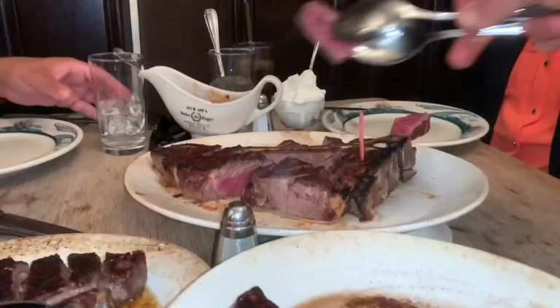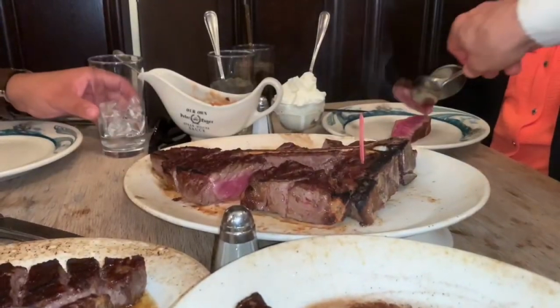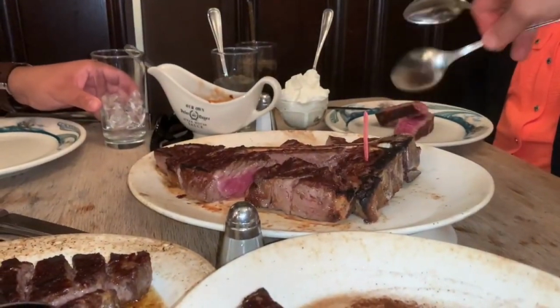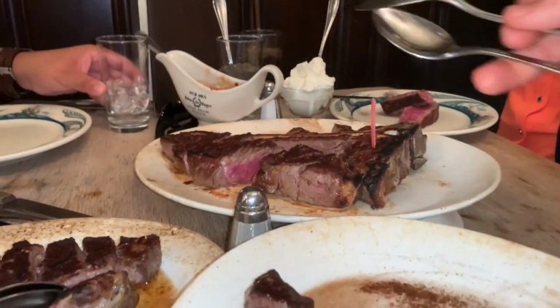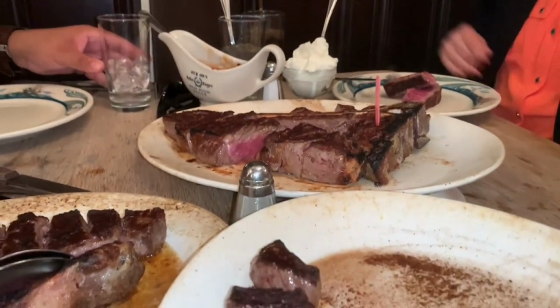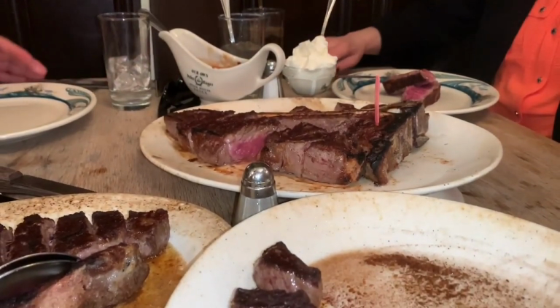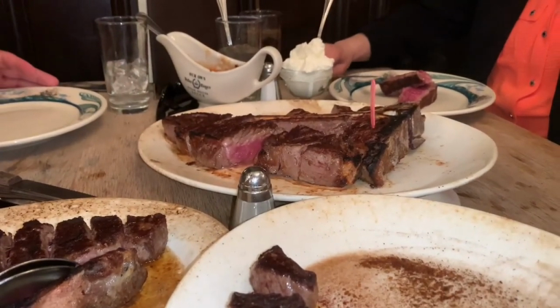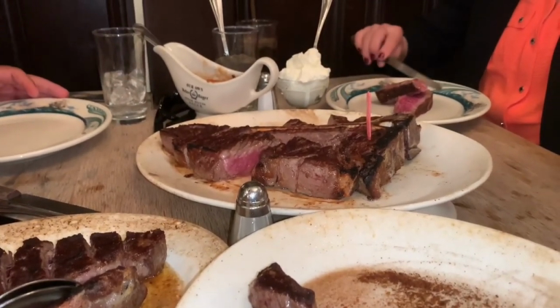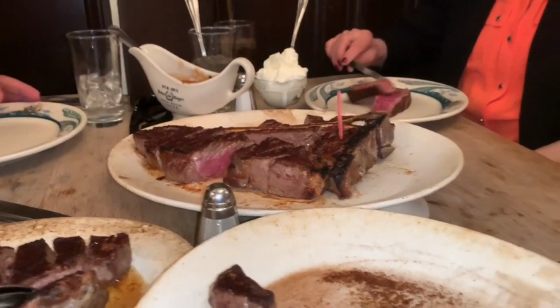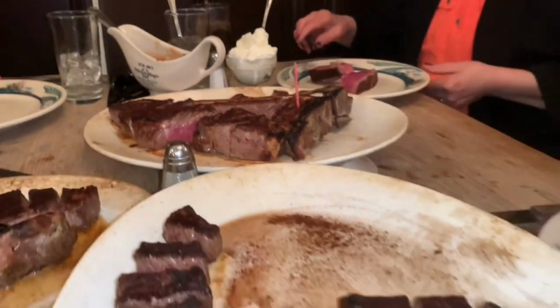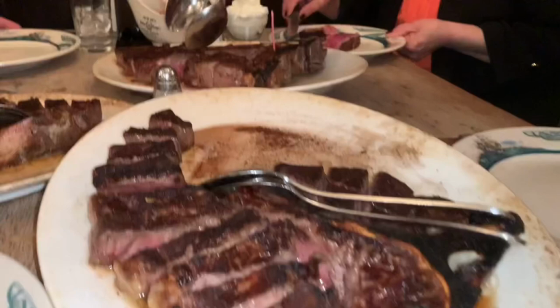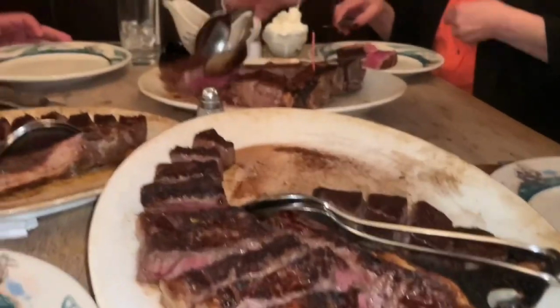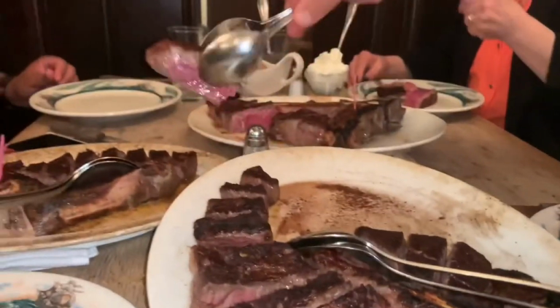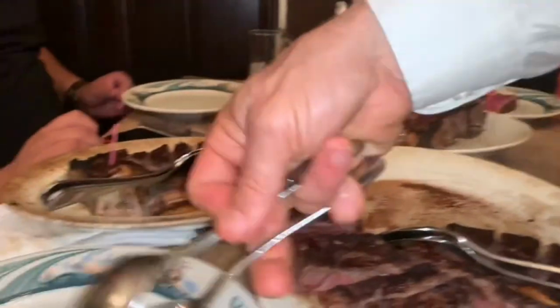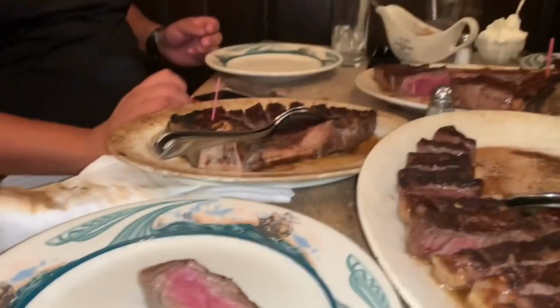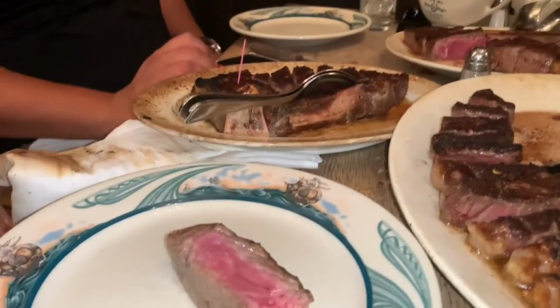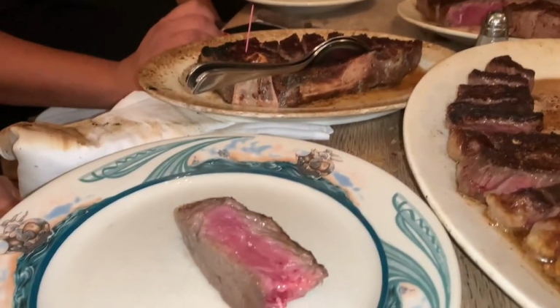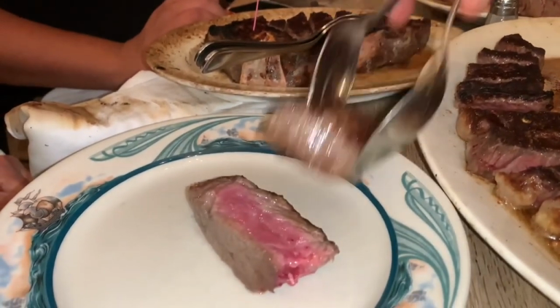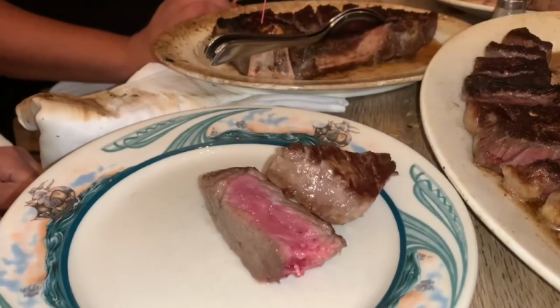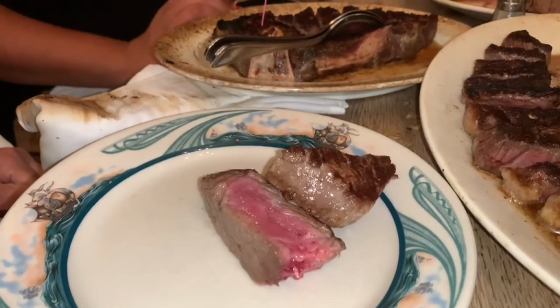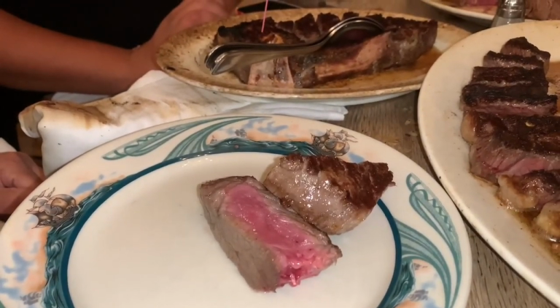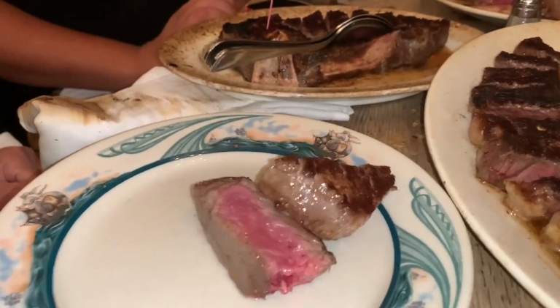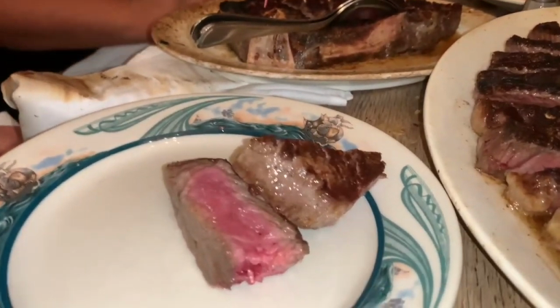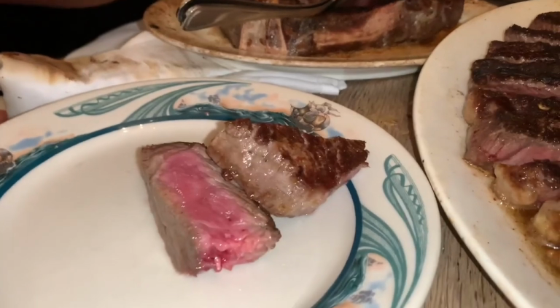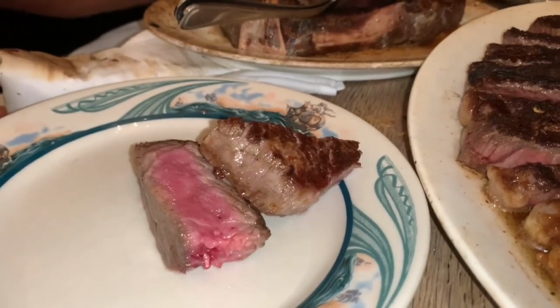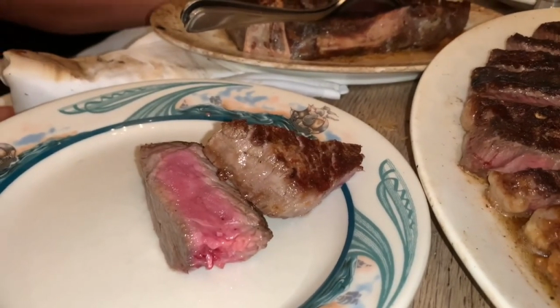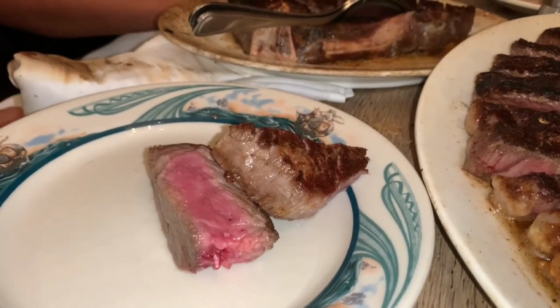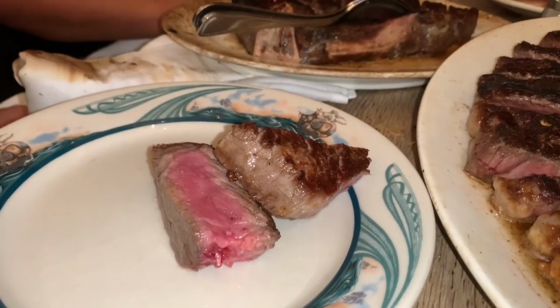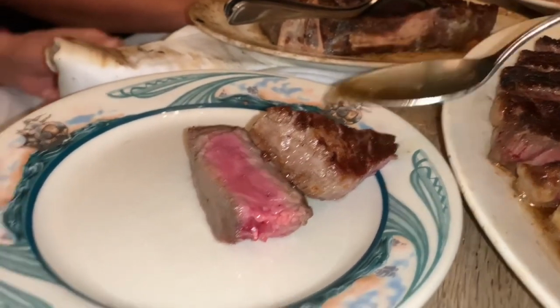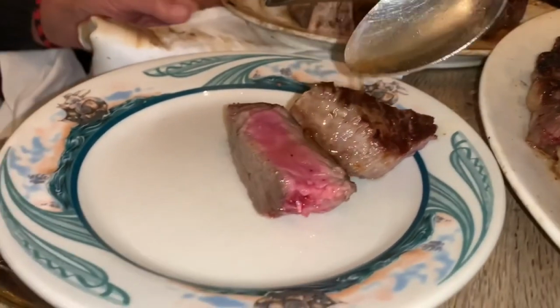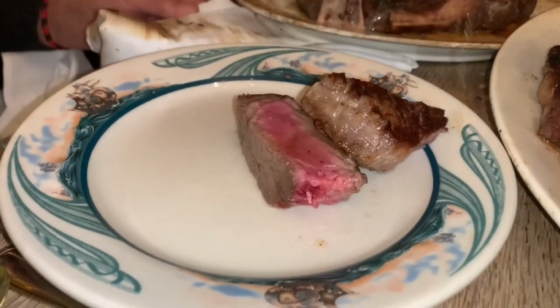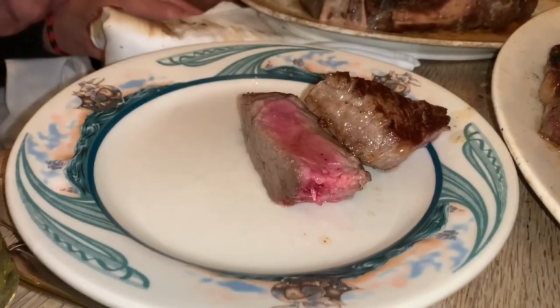We got three steaks in total — two porterhouses which feed two people each, and one ribeye which is recommended for one person. I got my steak medium, as you can see there, nice and pink.